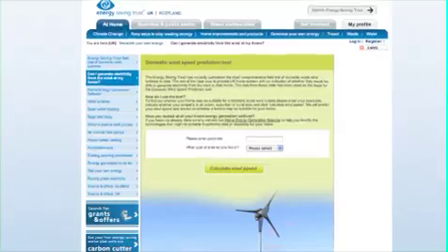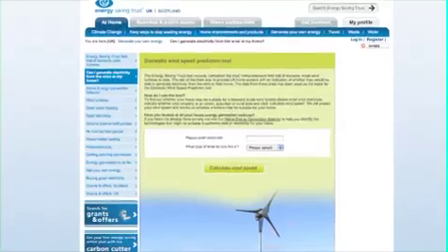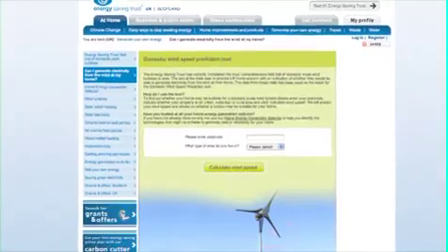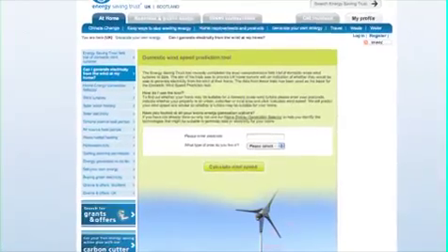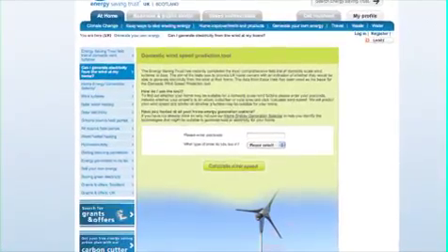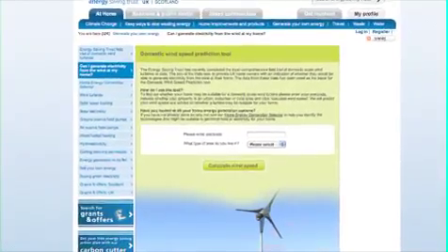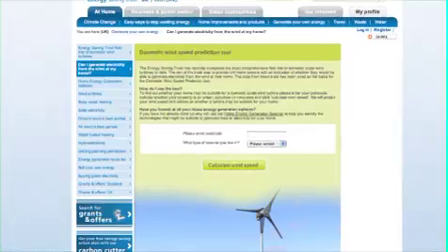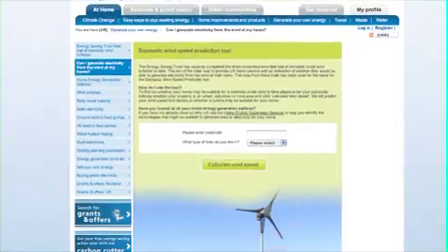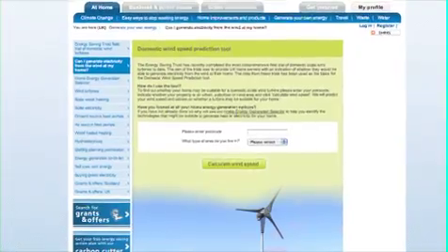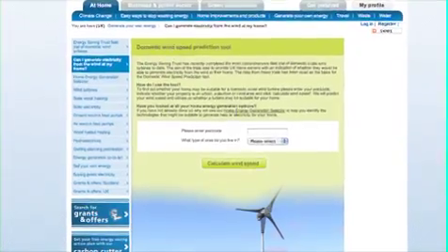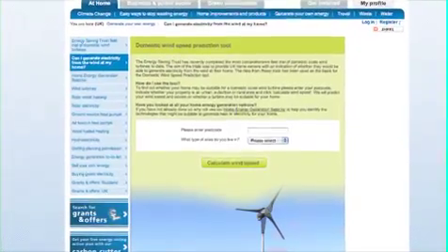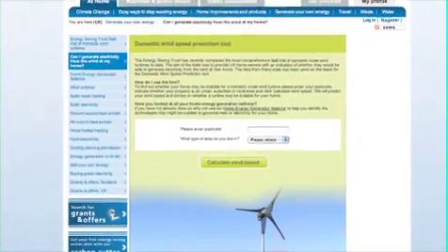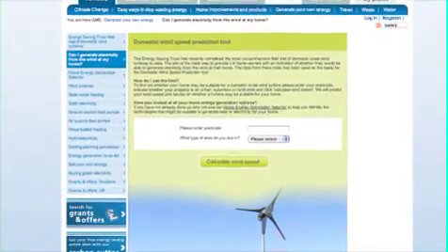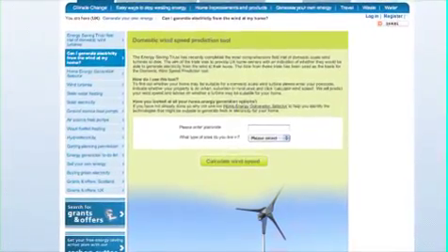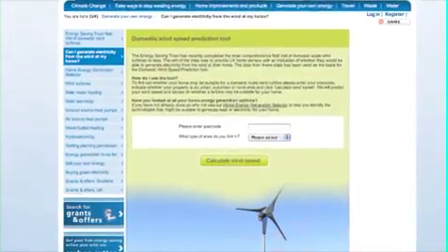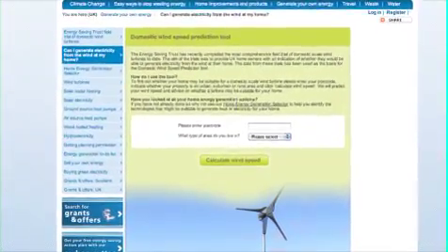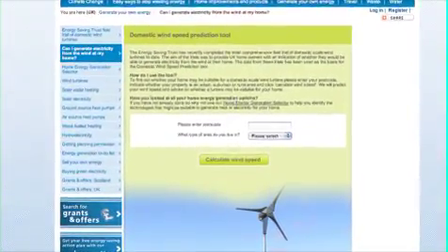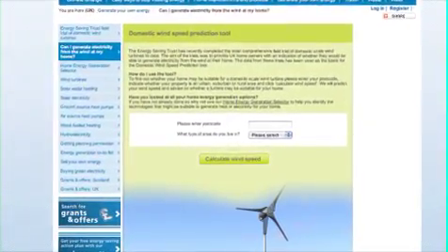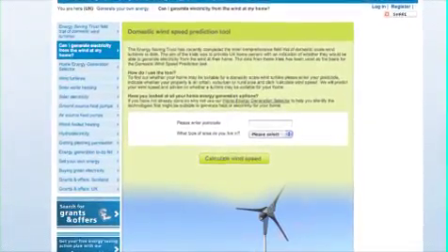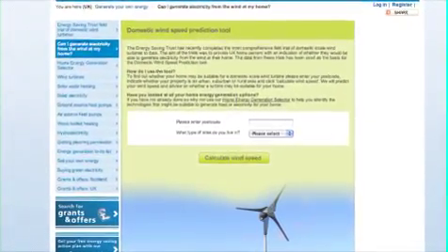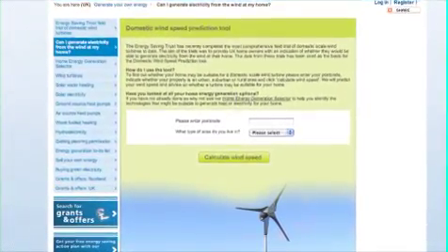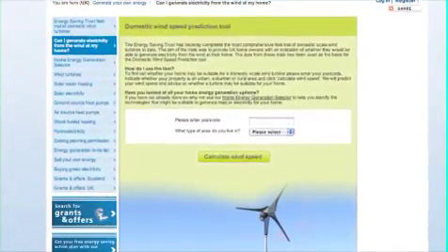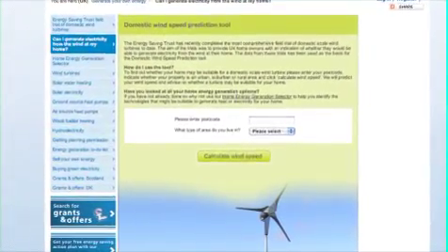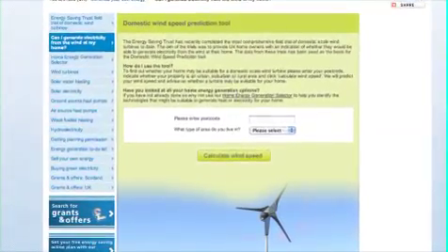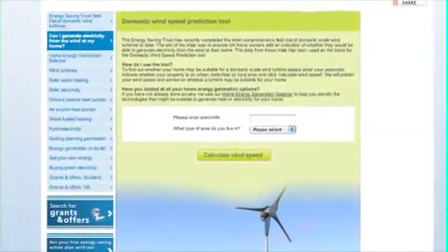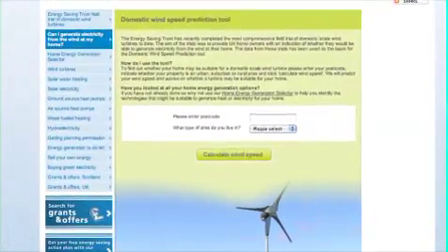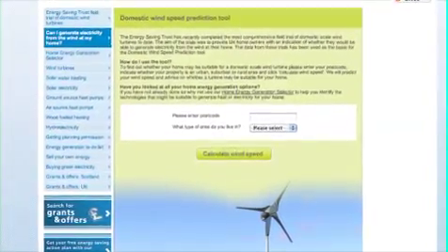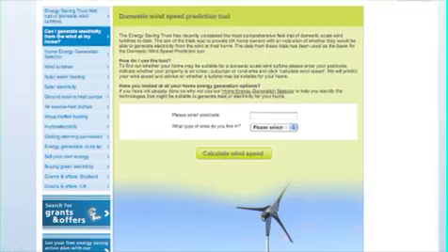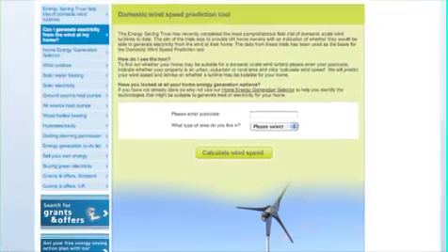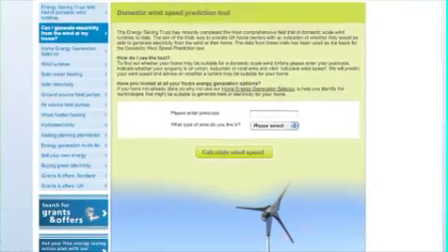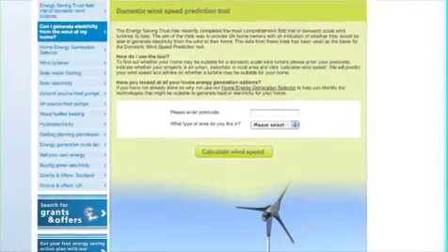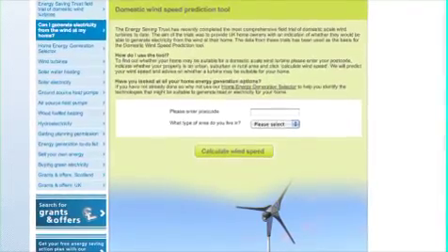Use the wind speed predictor tool on the Energy Saving Trust website to see whether your average annual wind speed is high enough to benefit from a wind turbine.